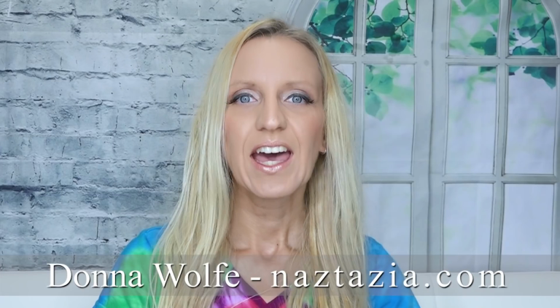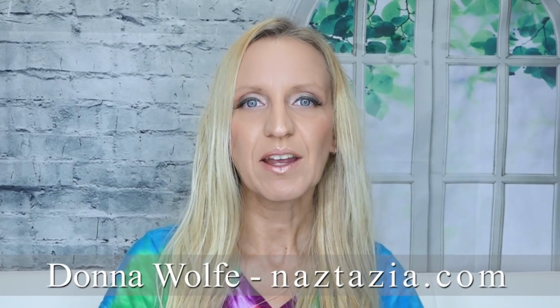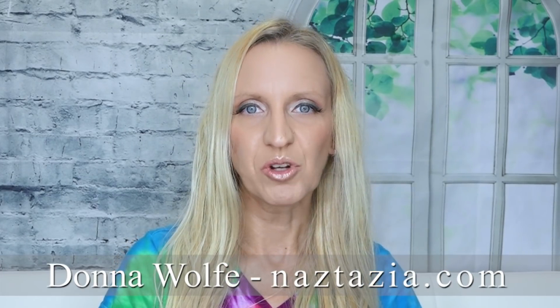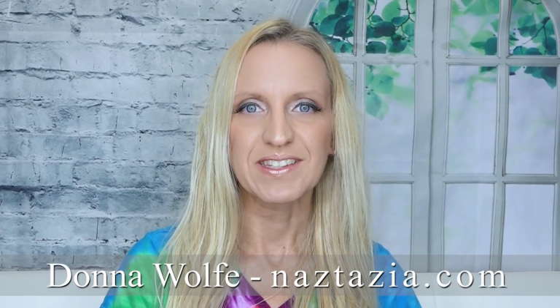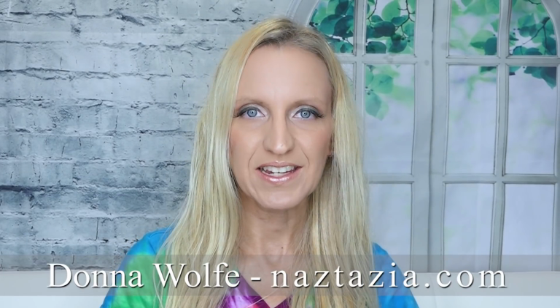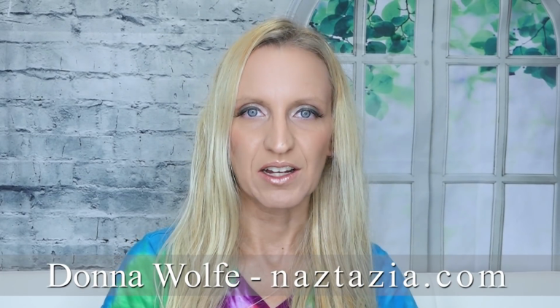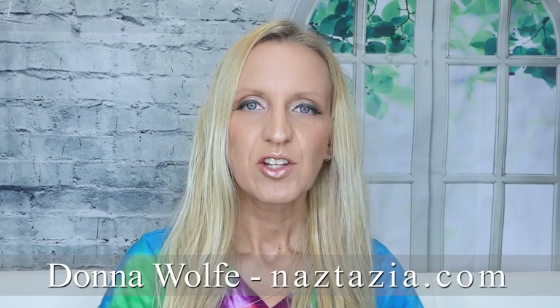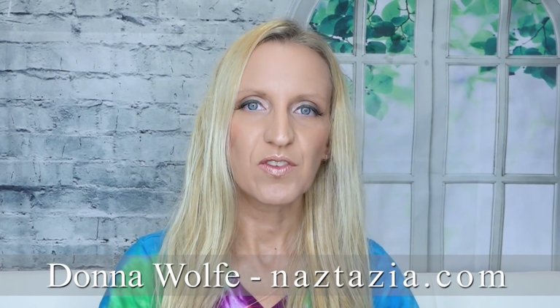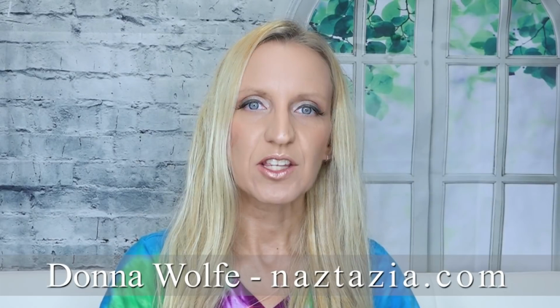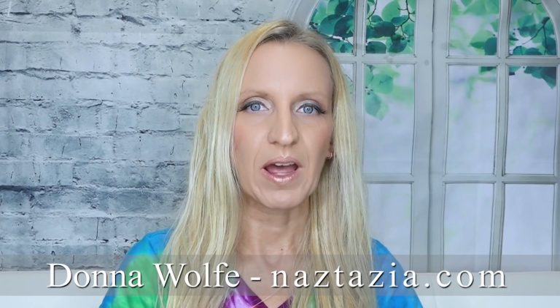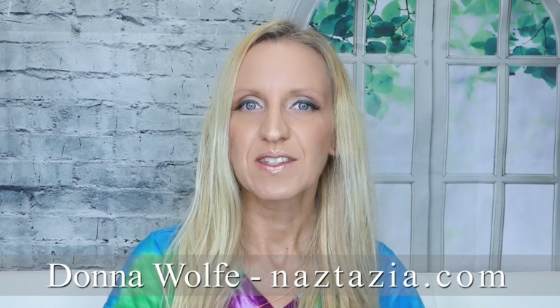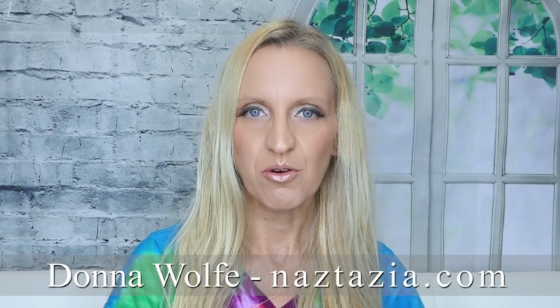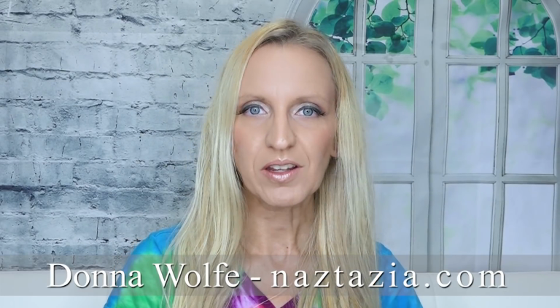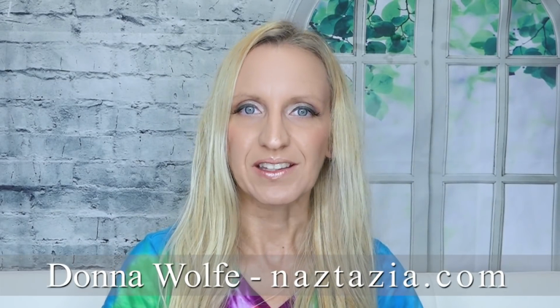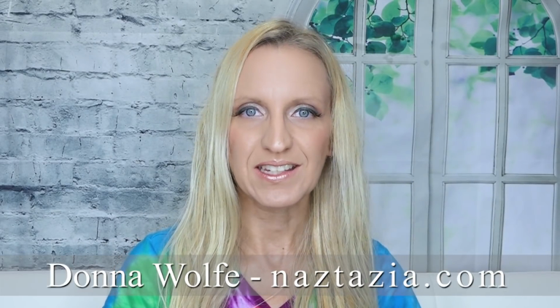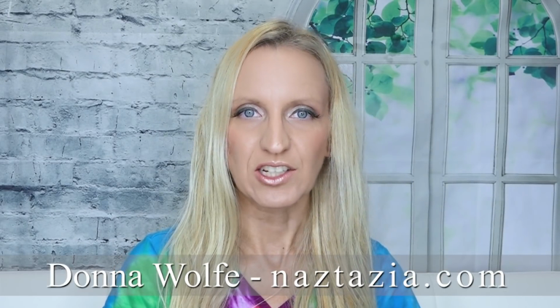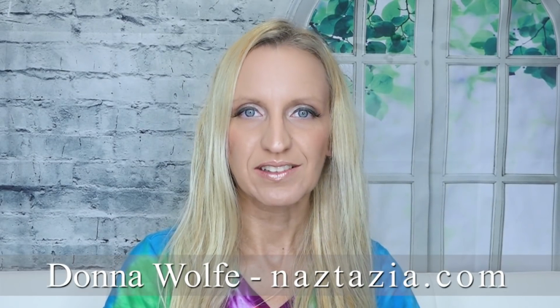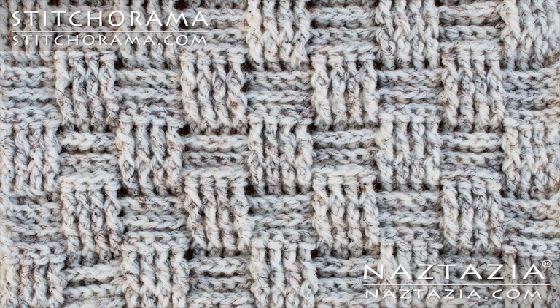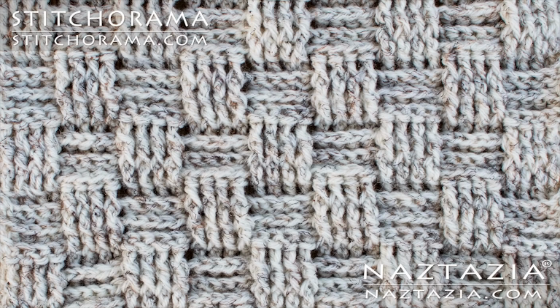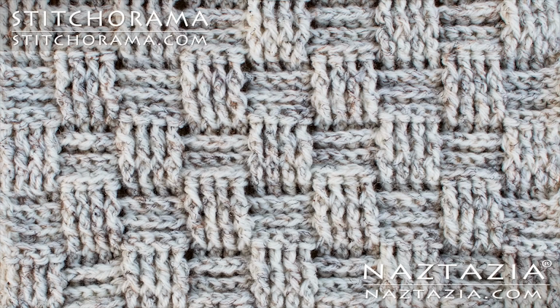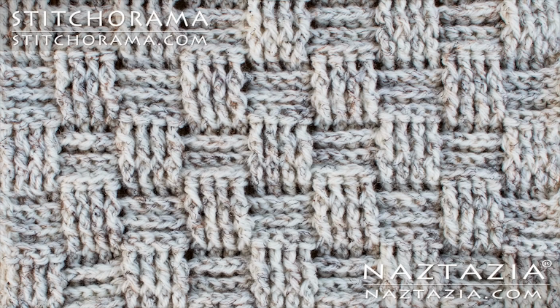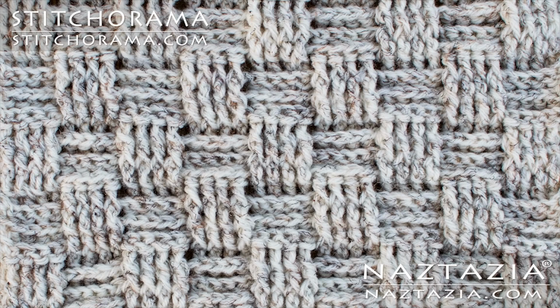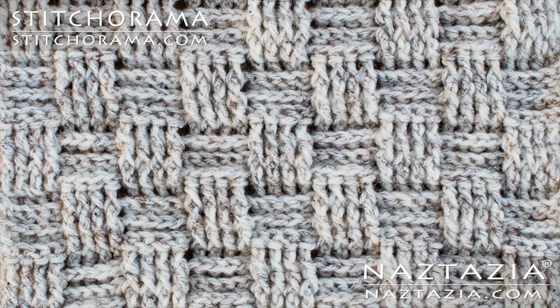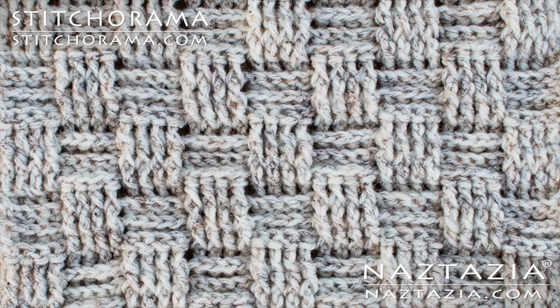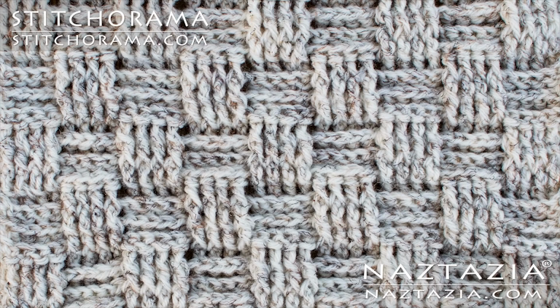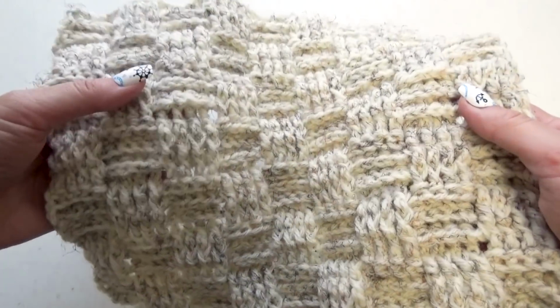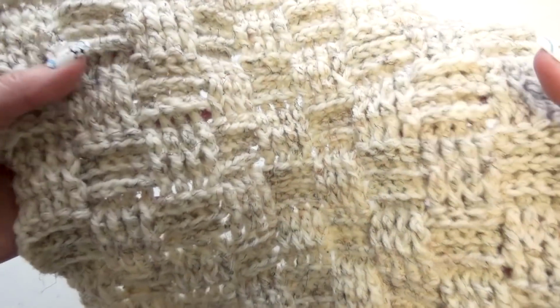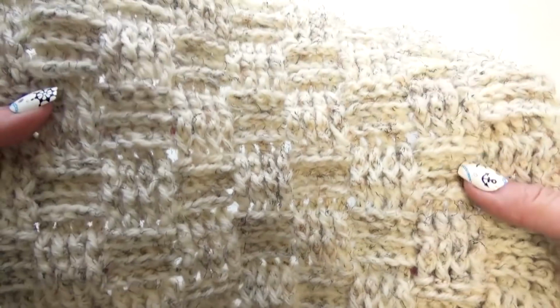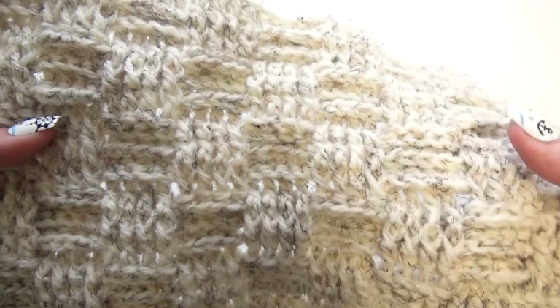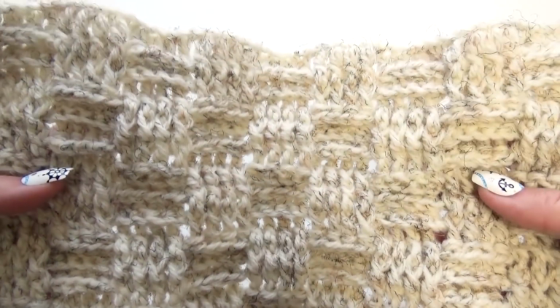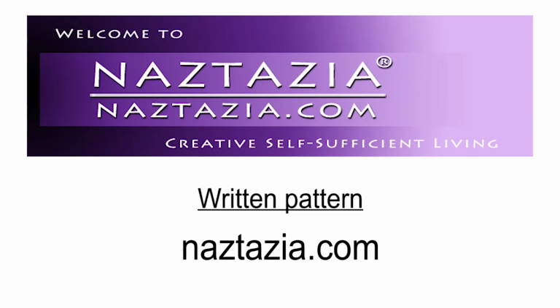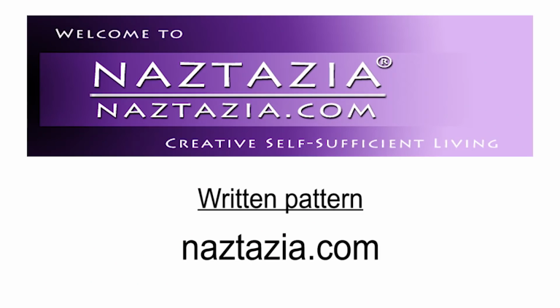Hi, I'm Donna Wolfe from naztazia.com. Today's video is from my Stitch-O-Rama by naztazia collection. This stitch is oftentimes called the basket weave stitch. You can find the written pattern on my website naztazia.com.